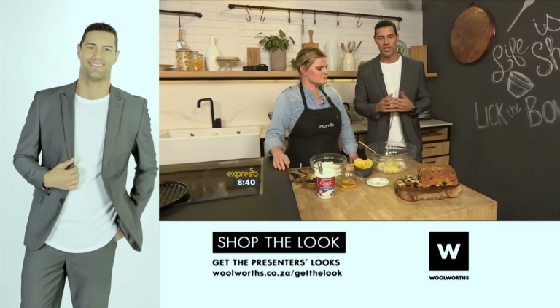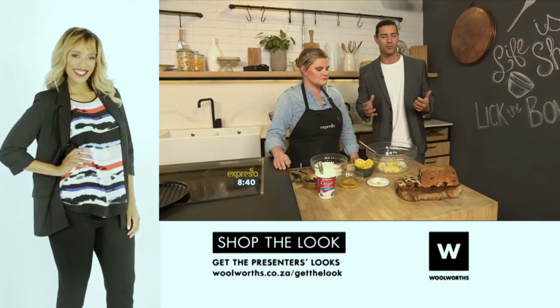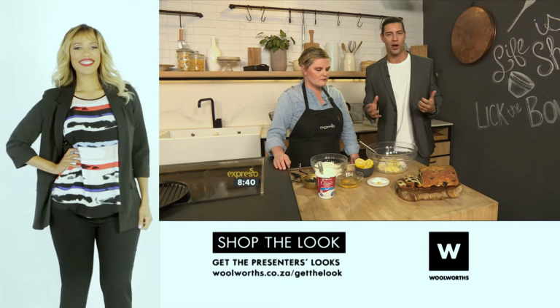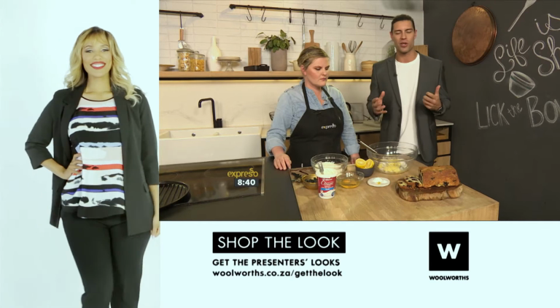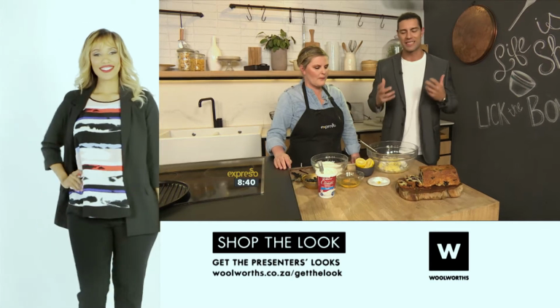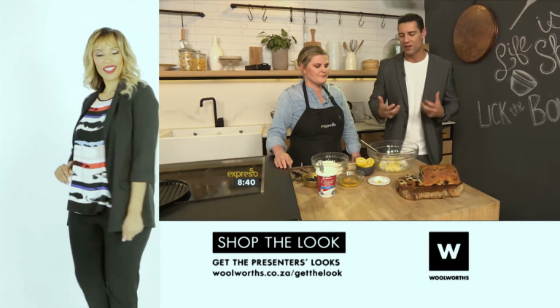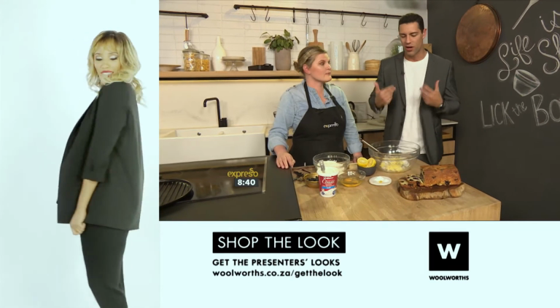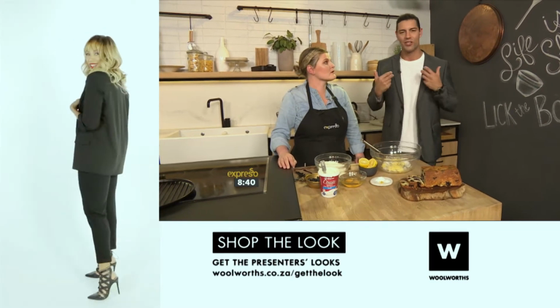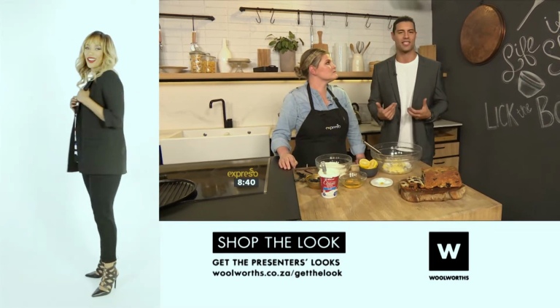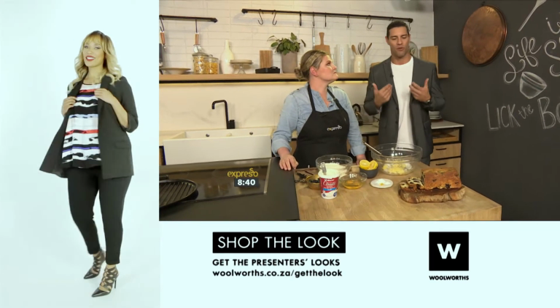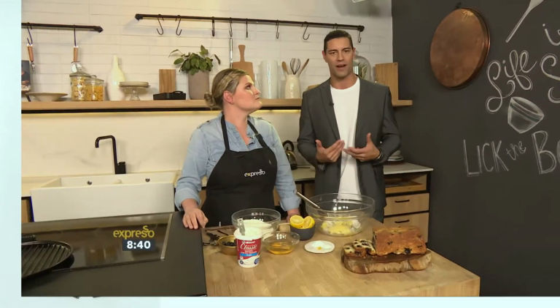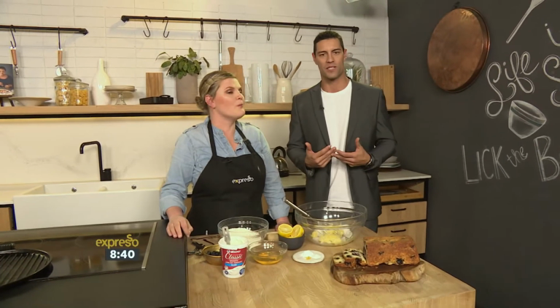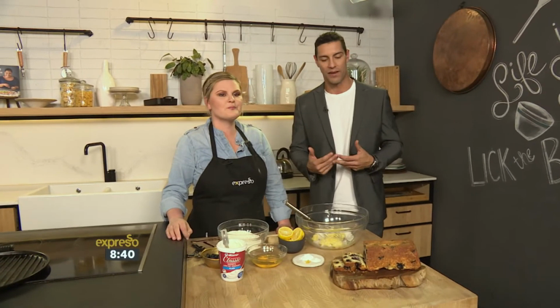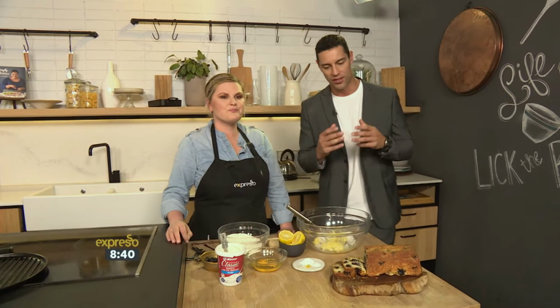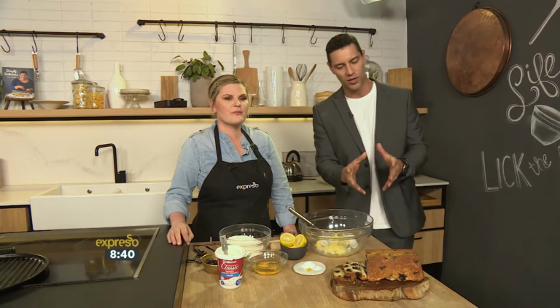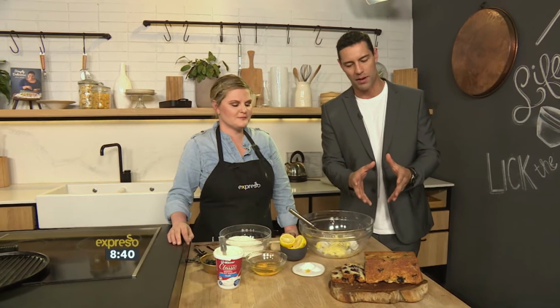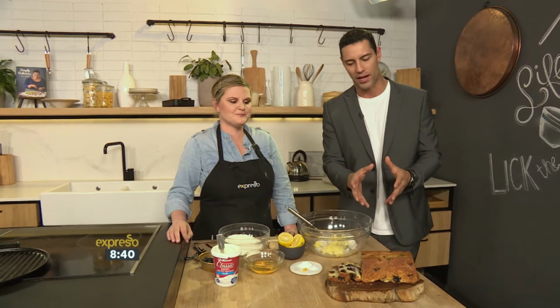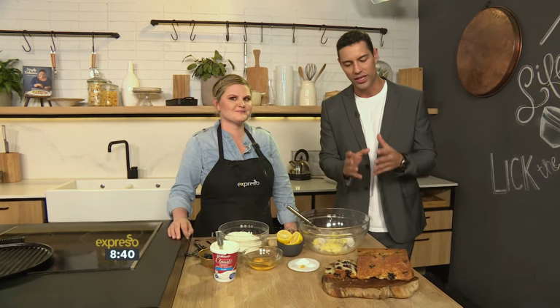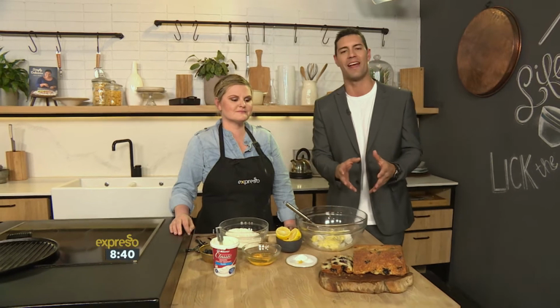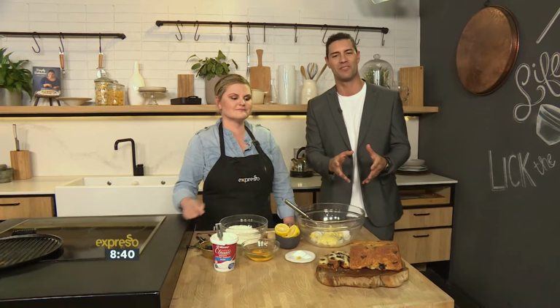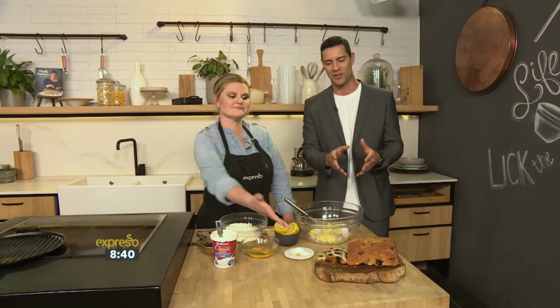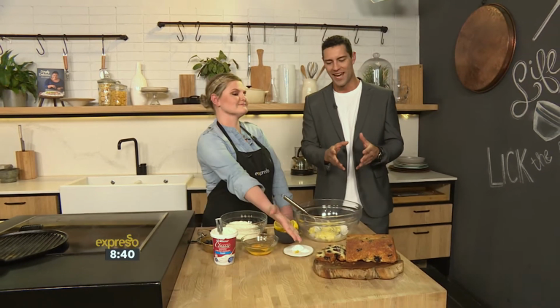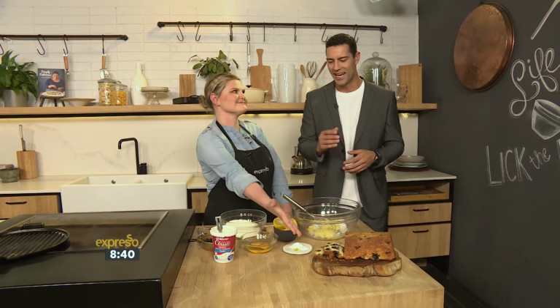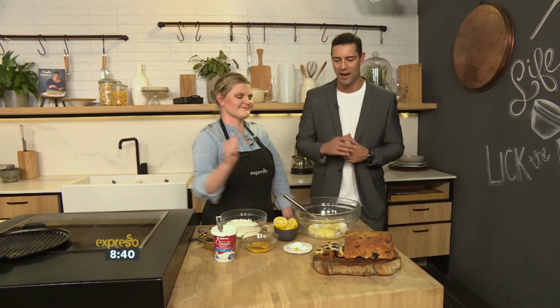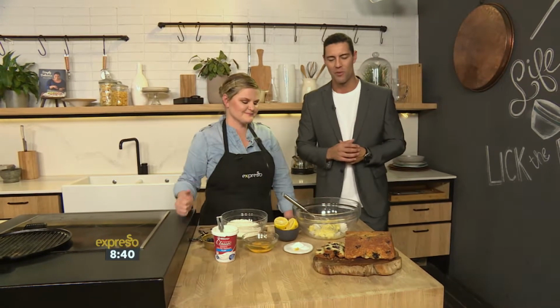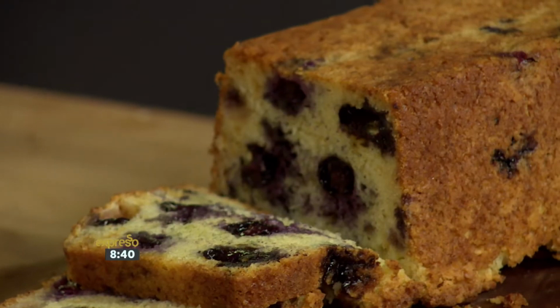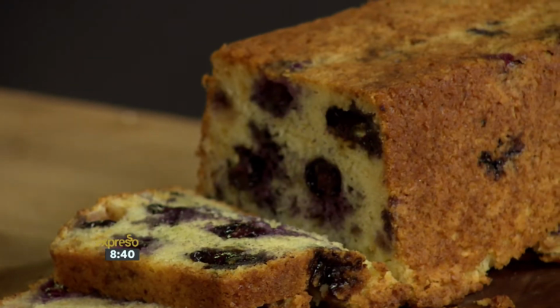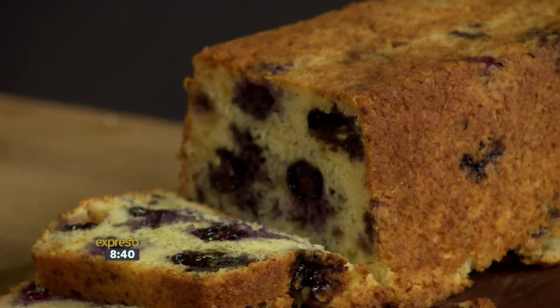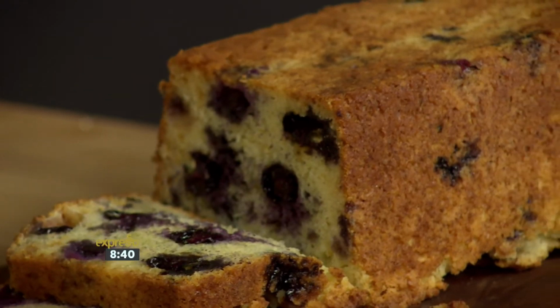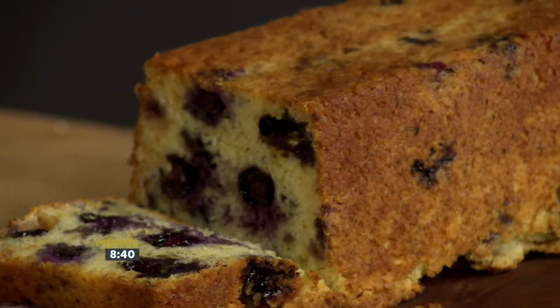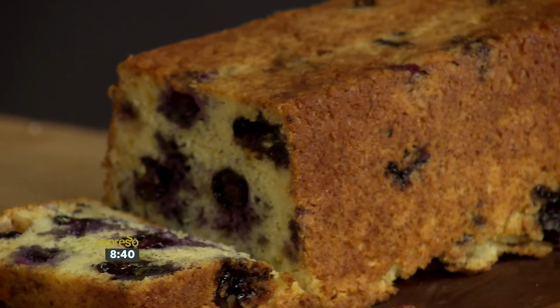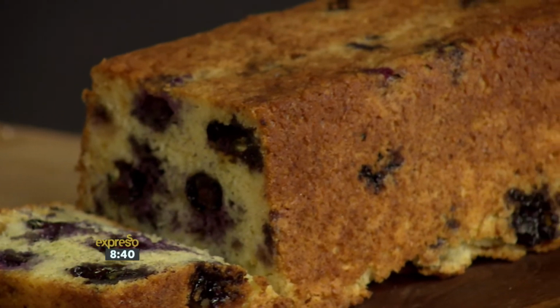Now, we mentioned a little bit earlier on that yogurt is definitely not just for breakfast. But given what we're going to be making, I'll definitely have this for breakfast. It's a lemon and blueberry tea loaf this morning, using yogurt.